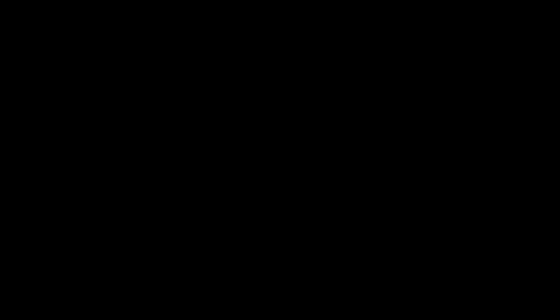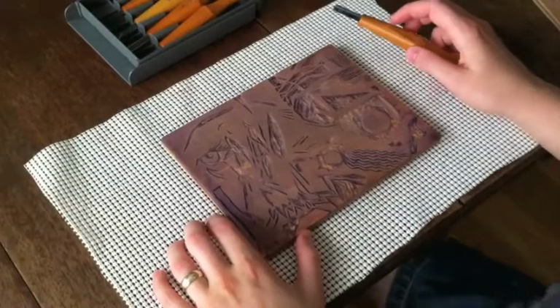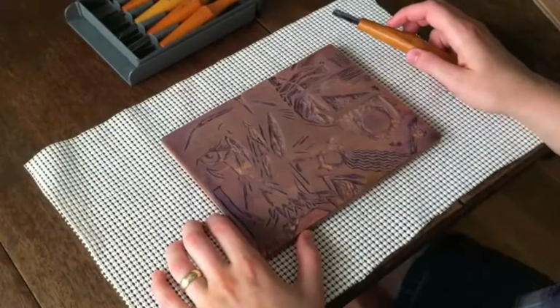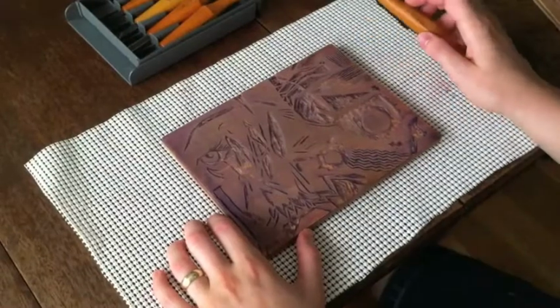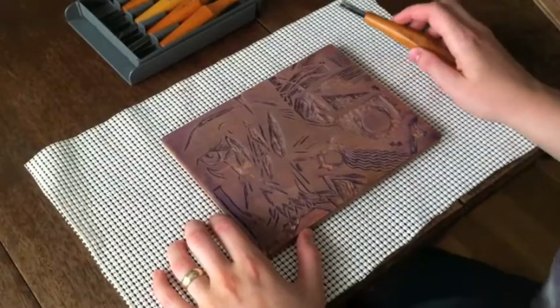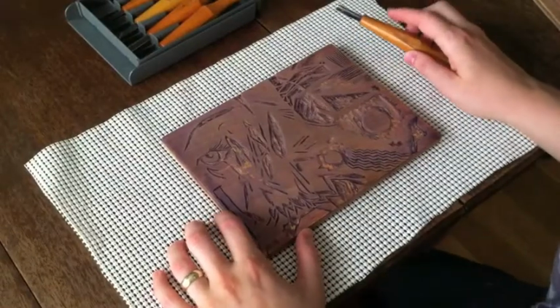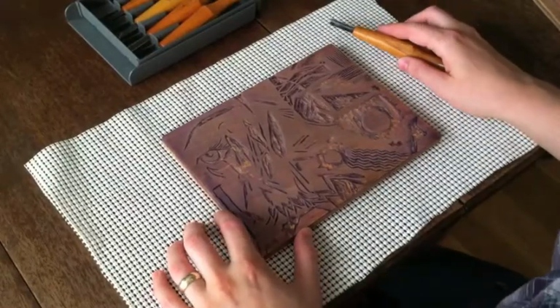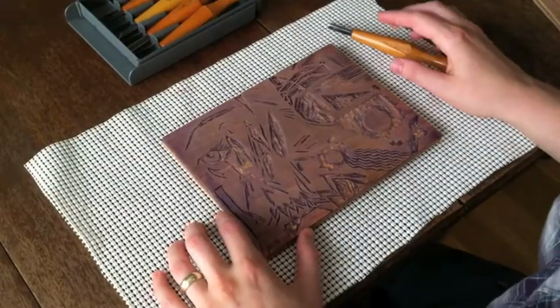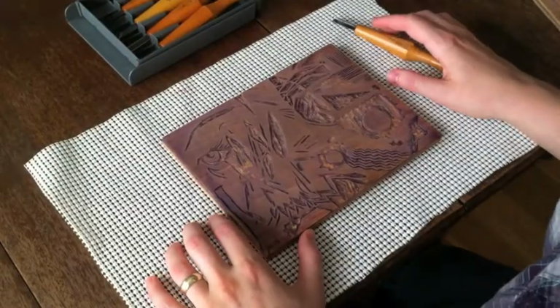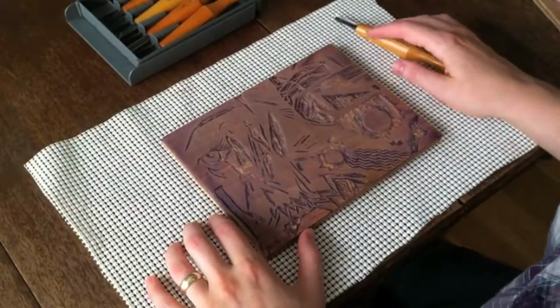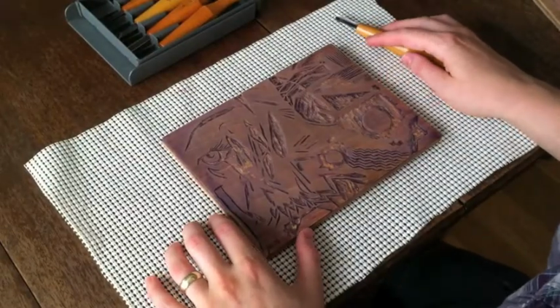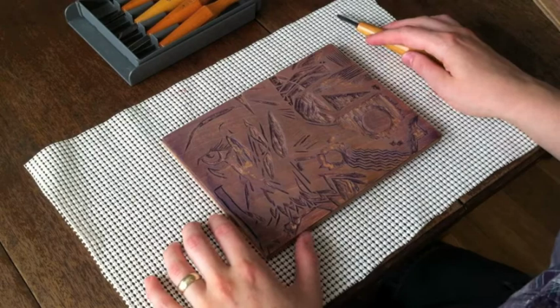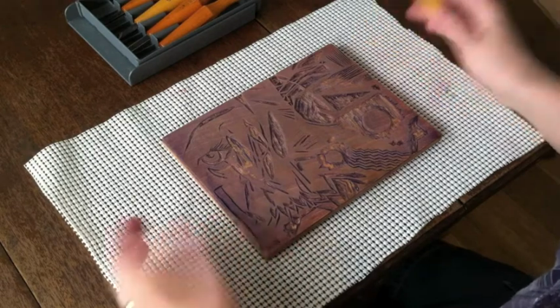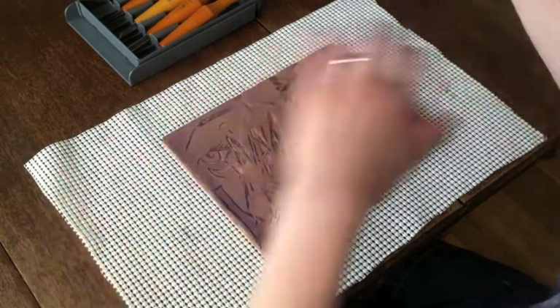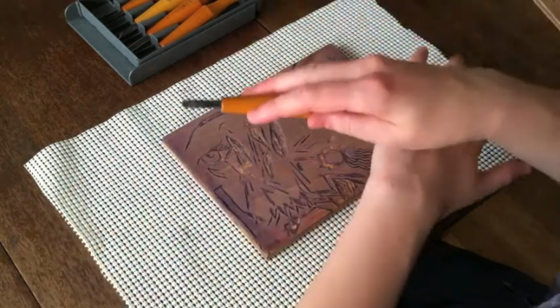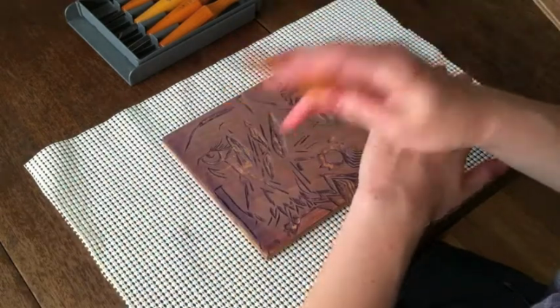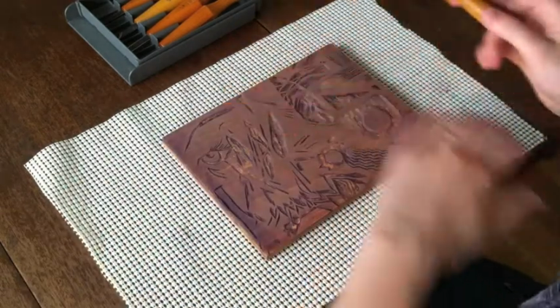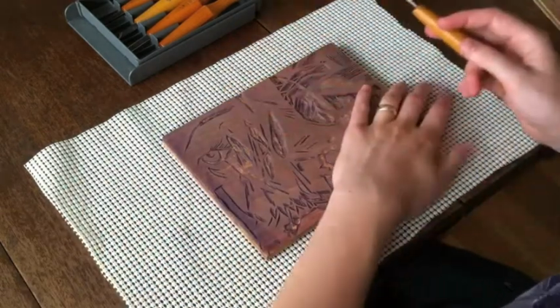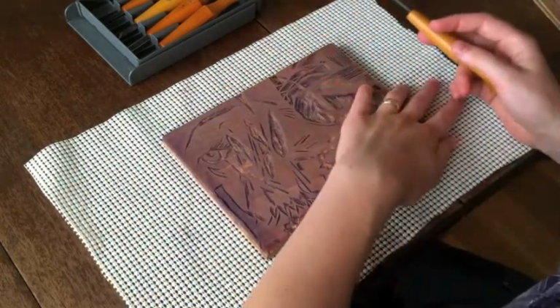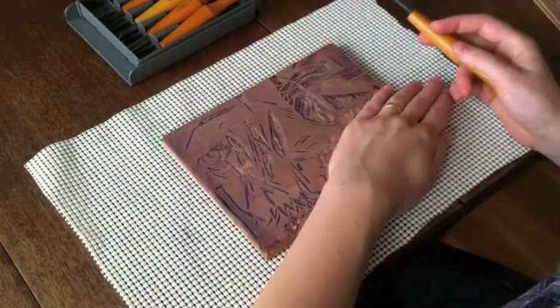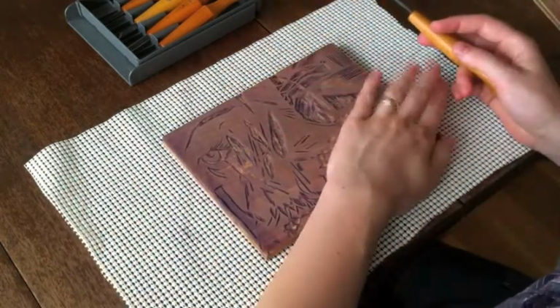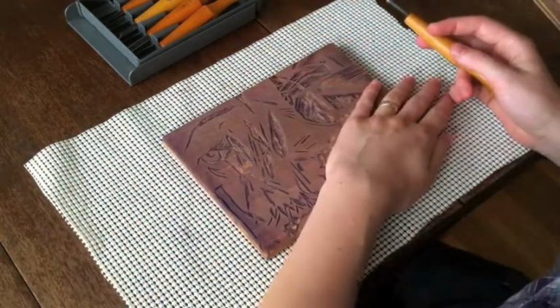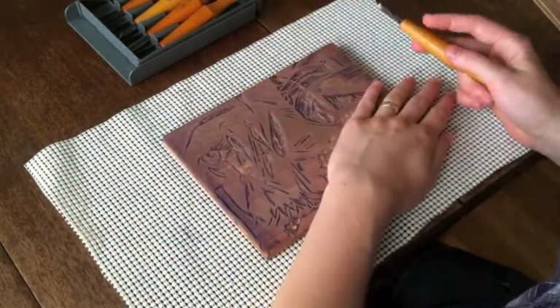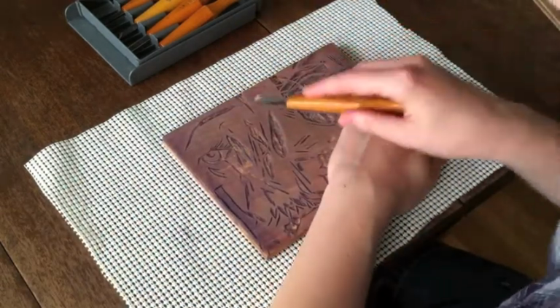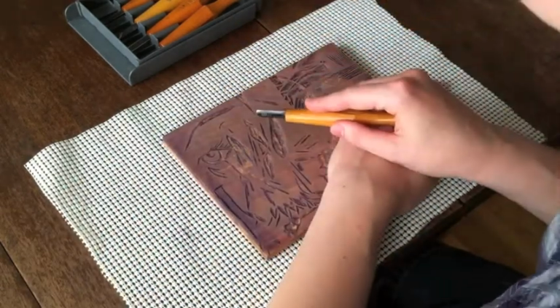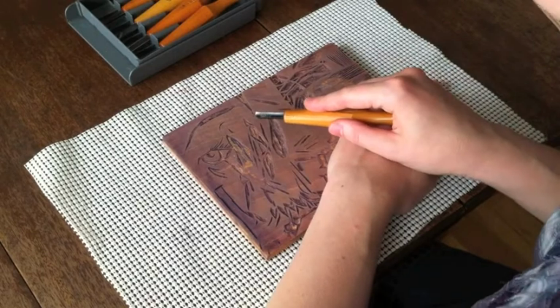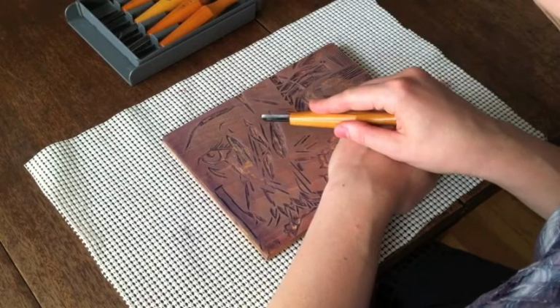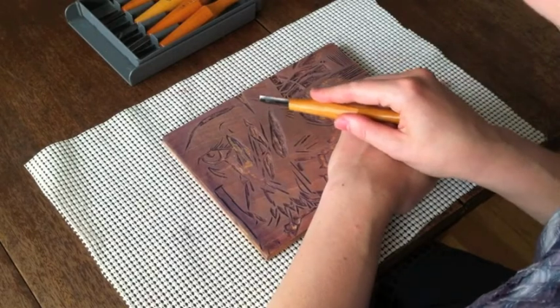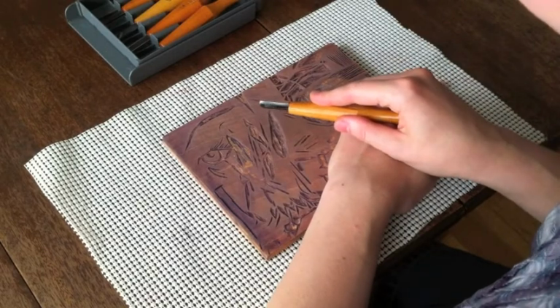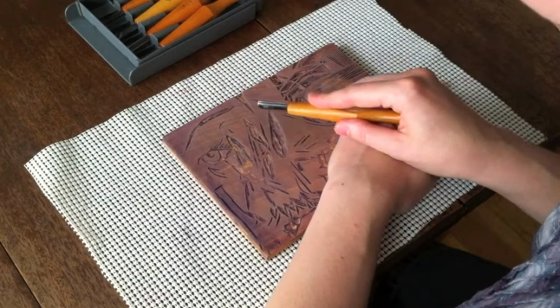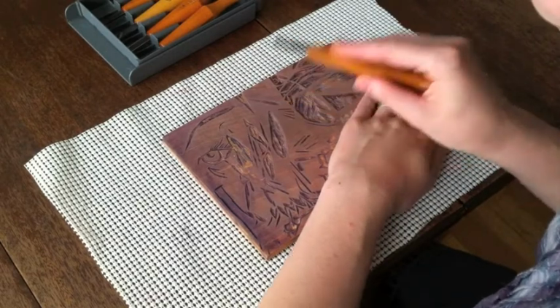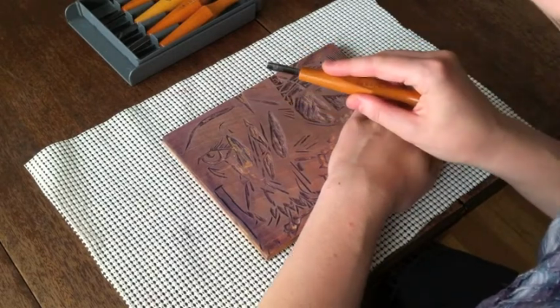The better way to carve and keep your hands safe is to do a crossover. Hold the block with your non-carving hand below the area that you are going to carve with a gouge.